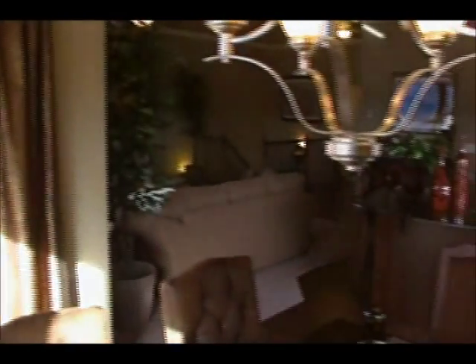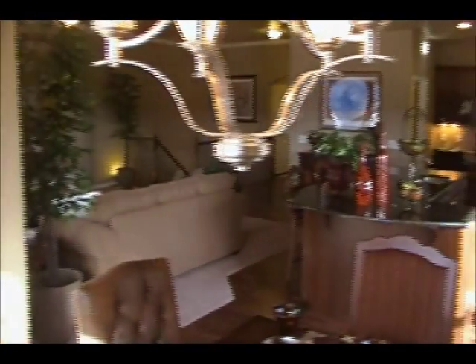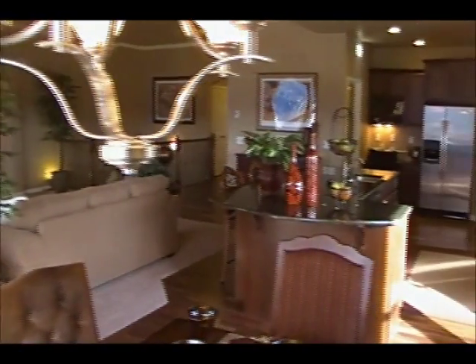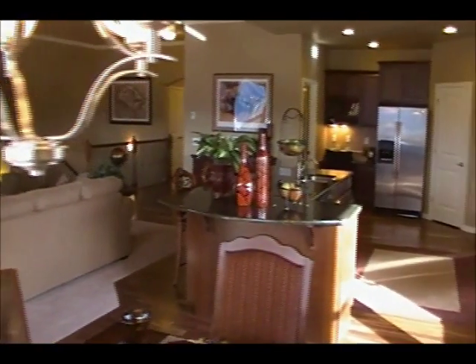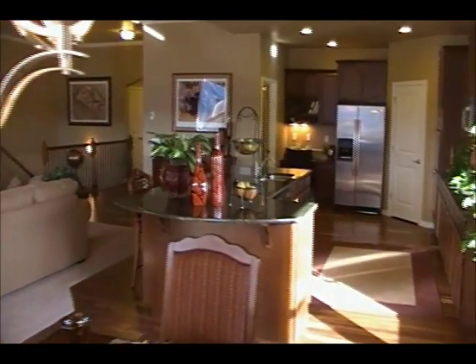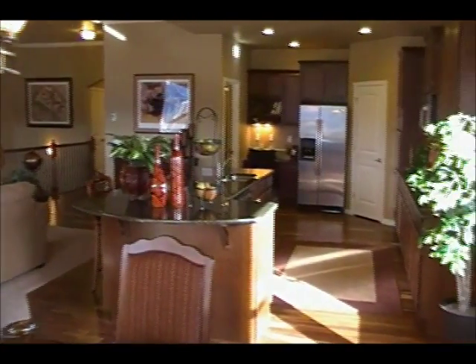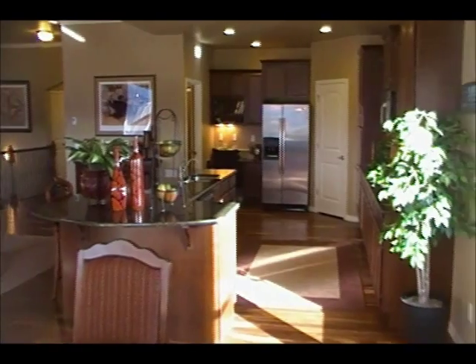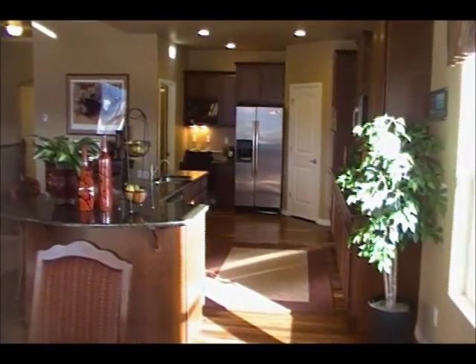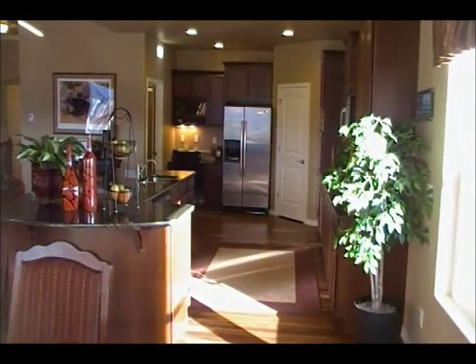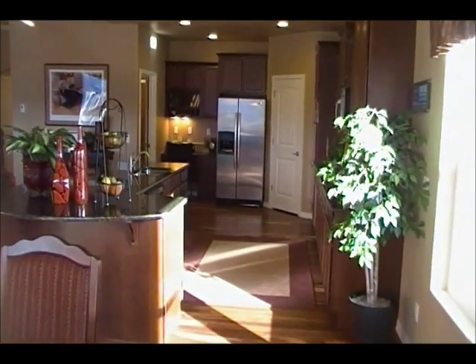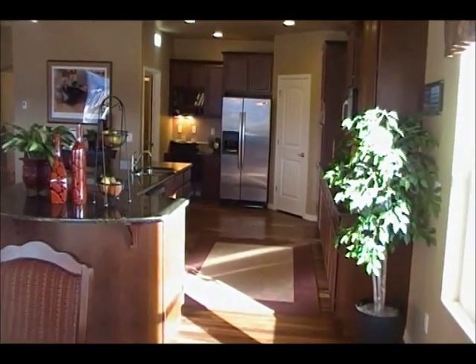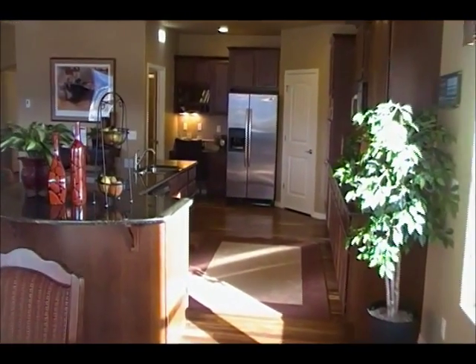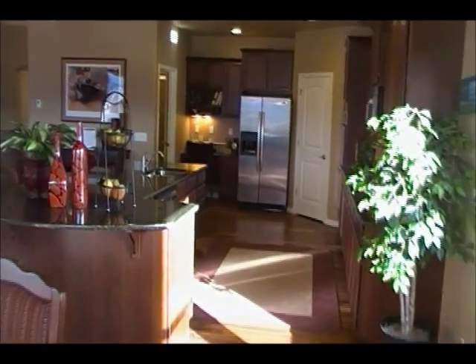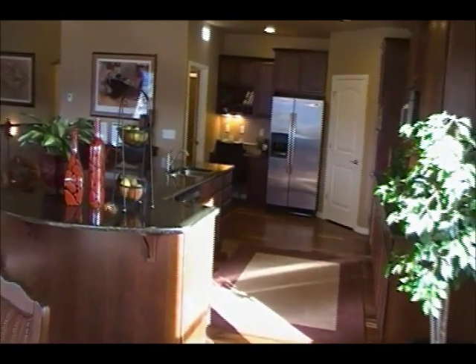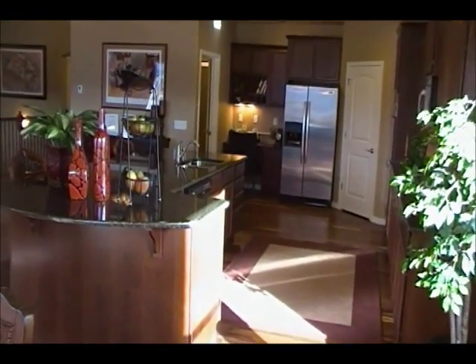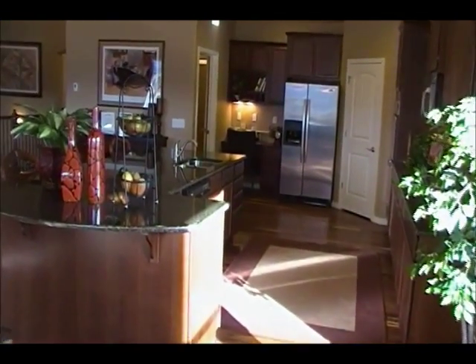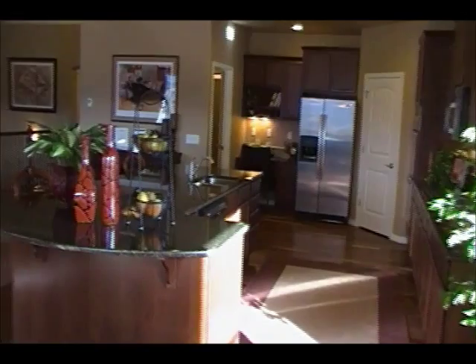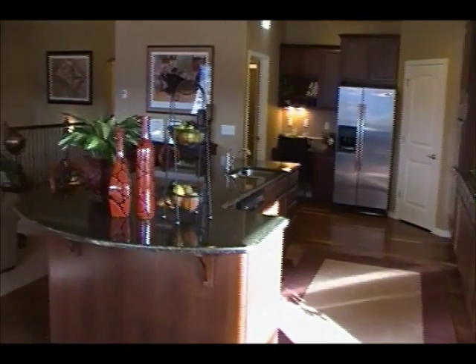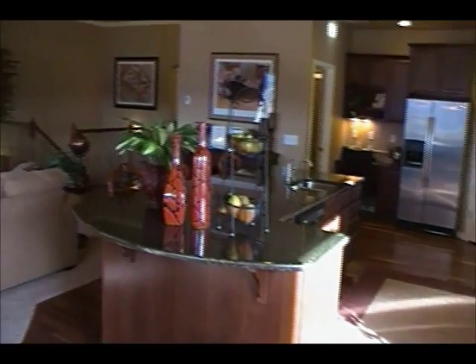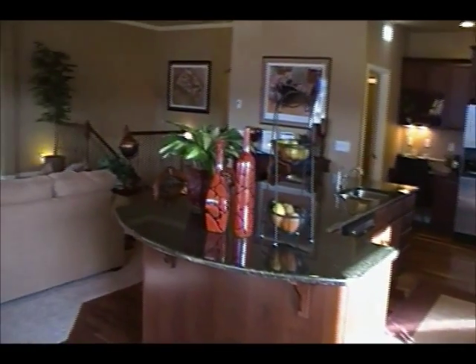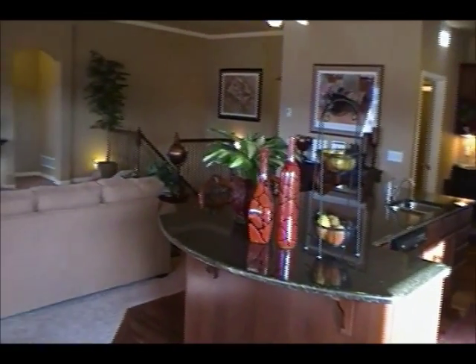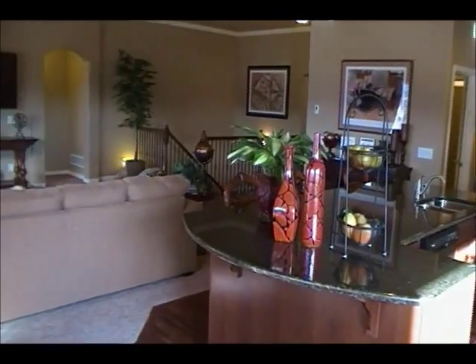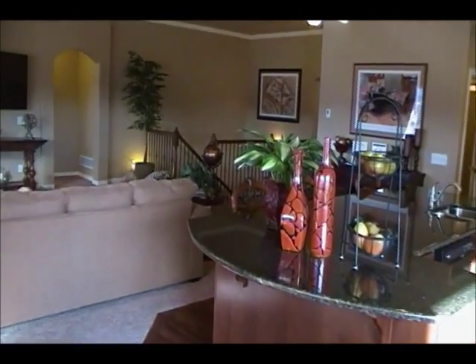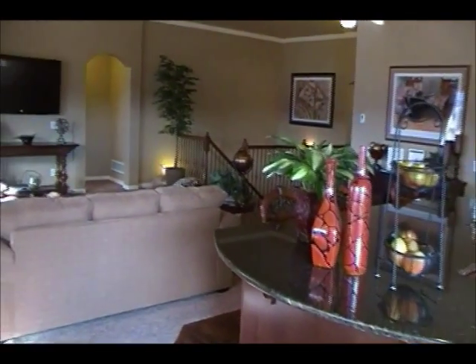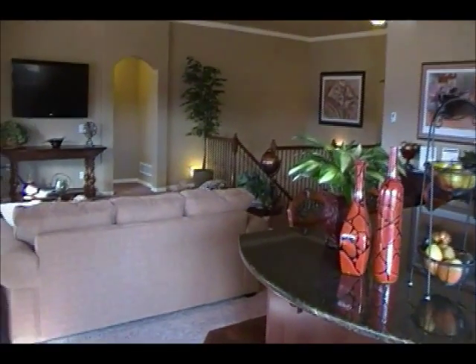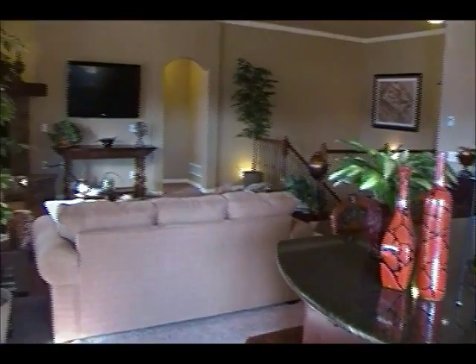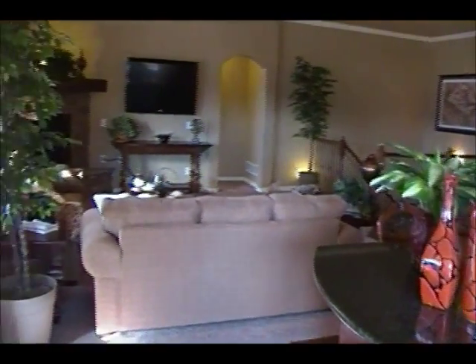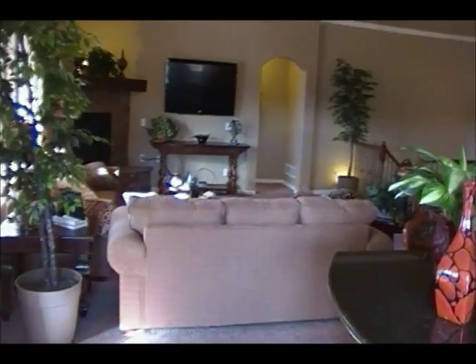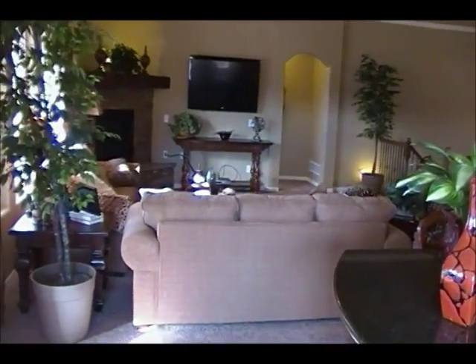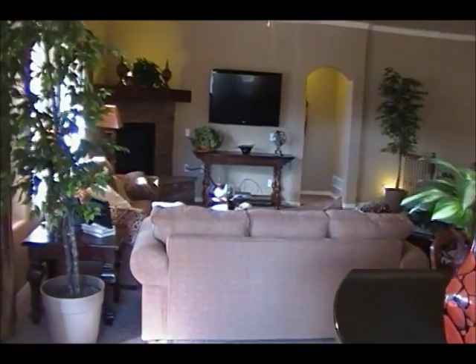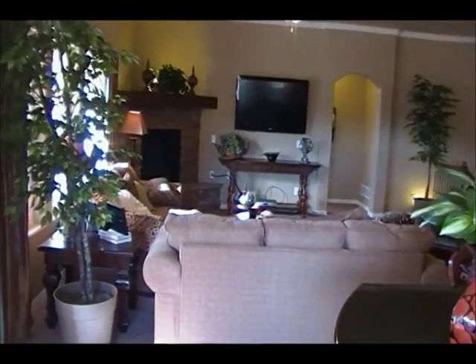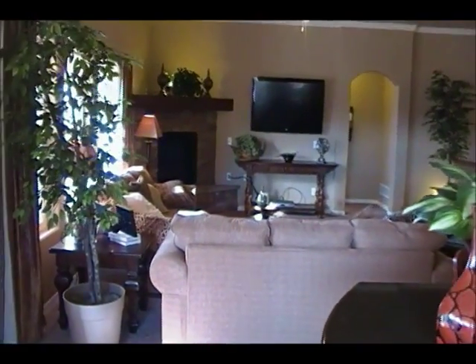Looking back into our kitchen, here's another view of the island cabinetry. And there's the family room and fireplace from a different vantage point.